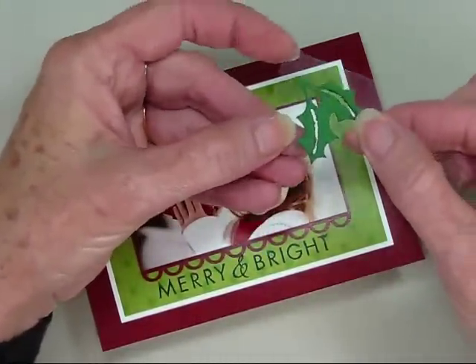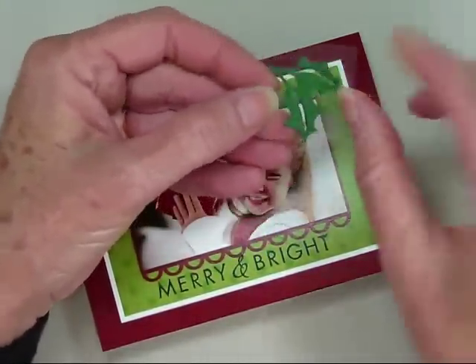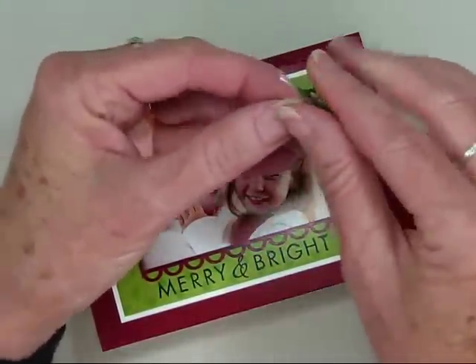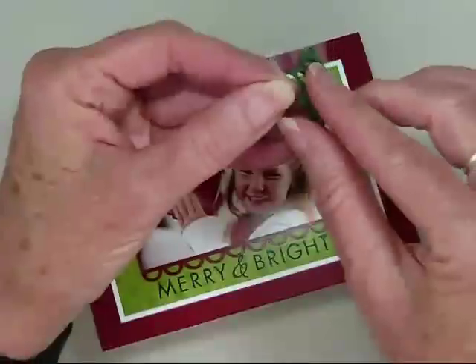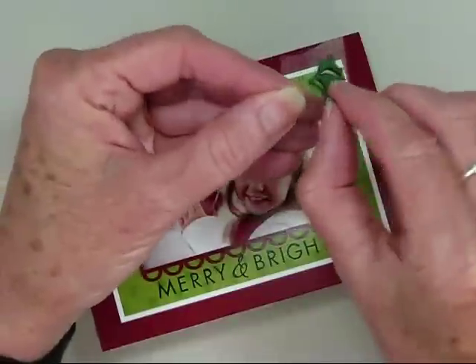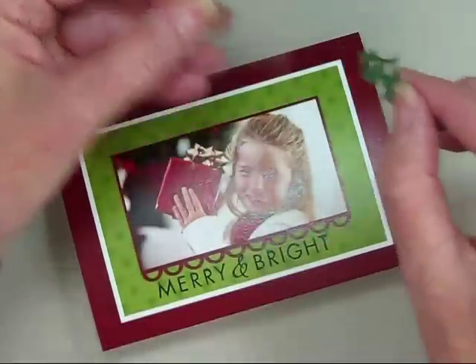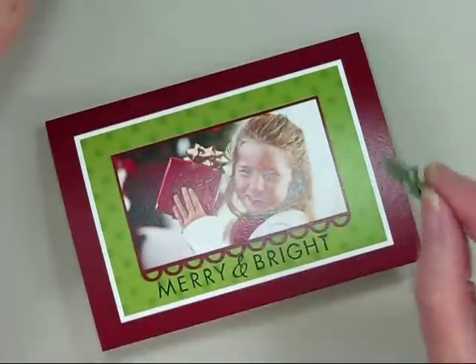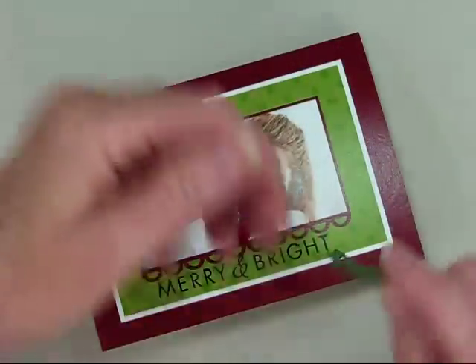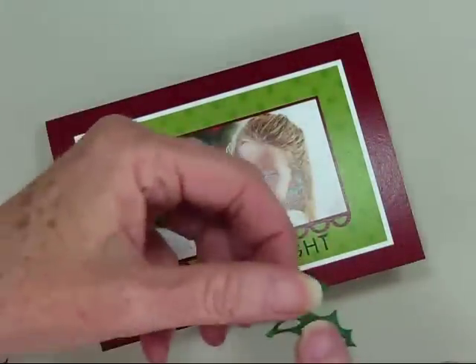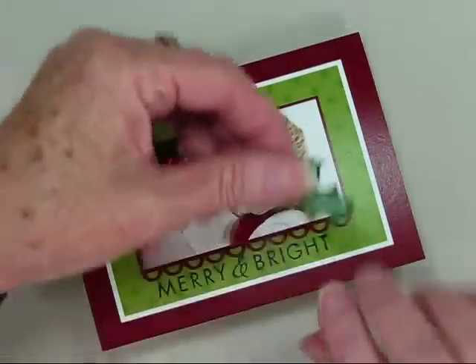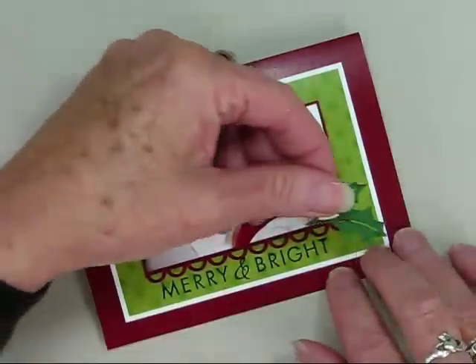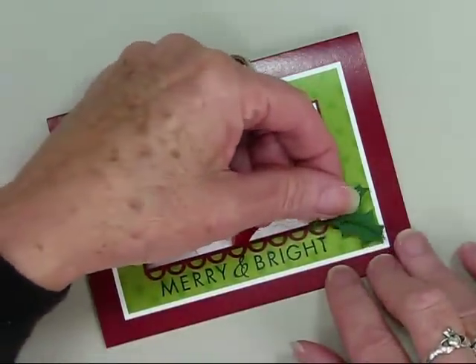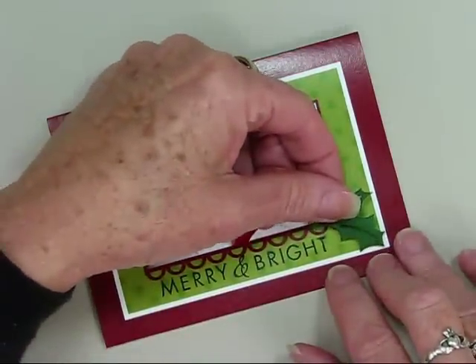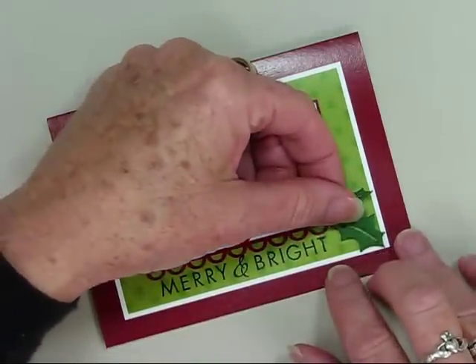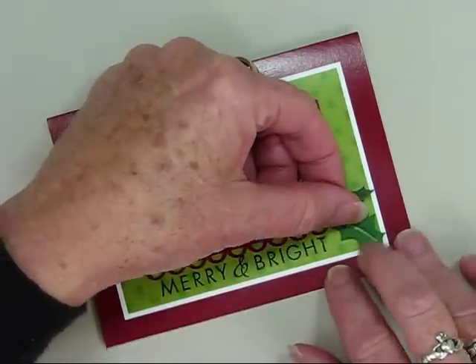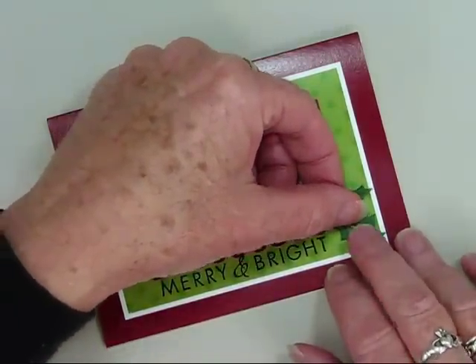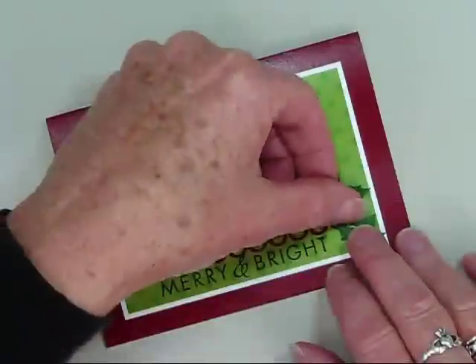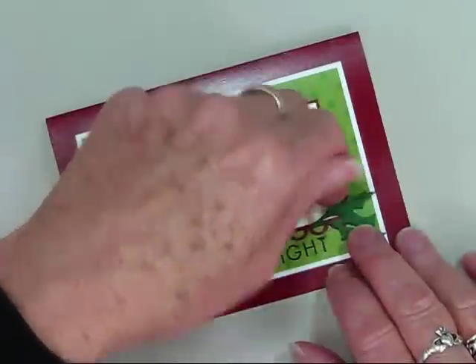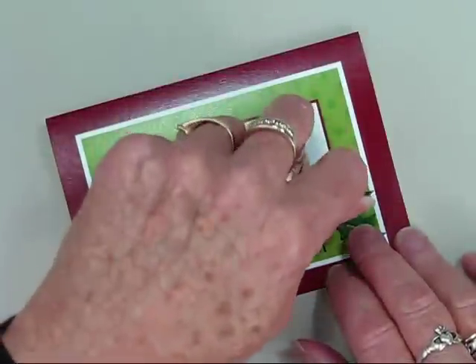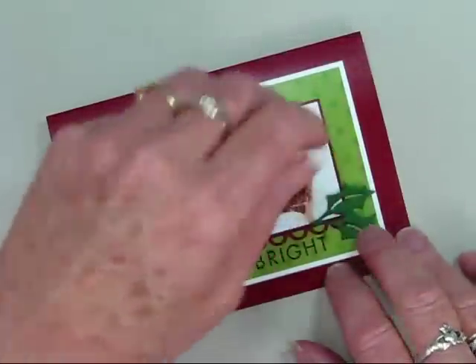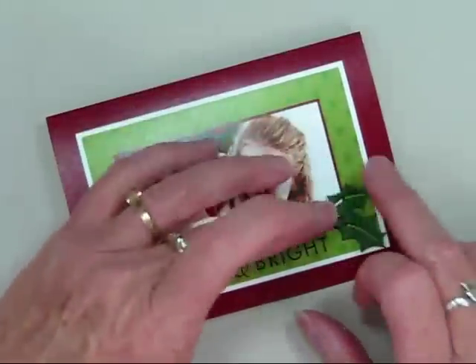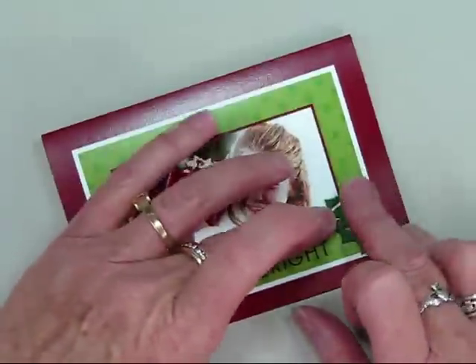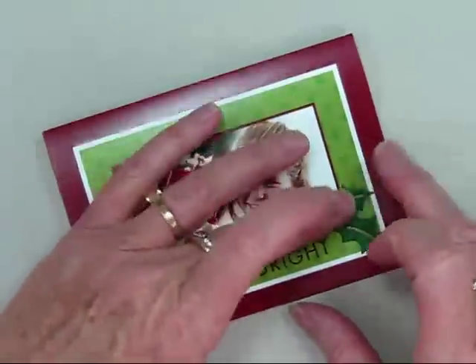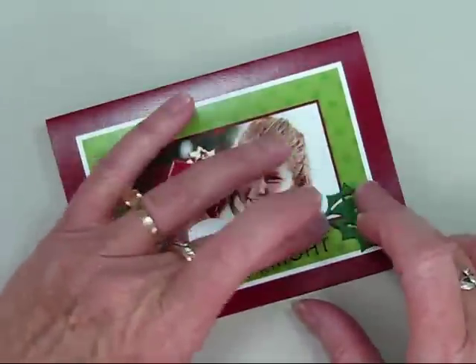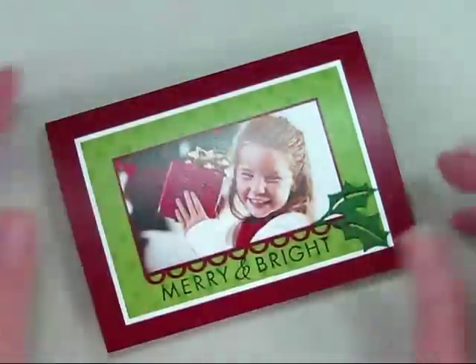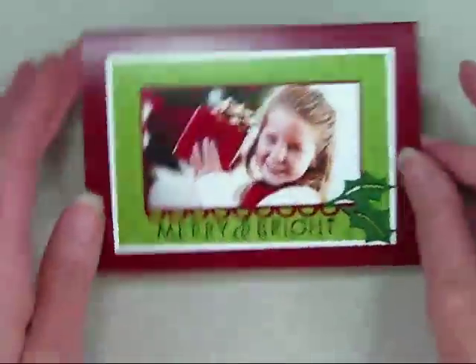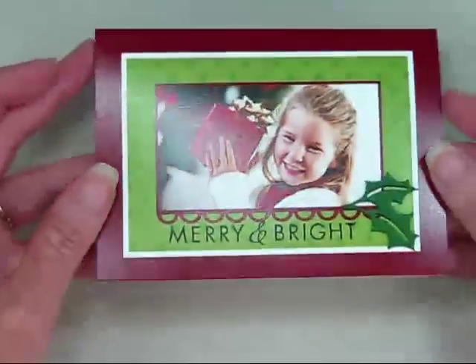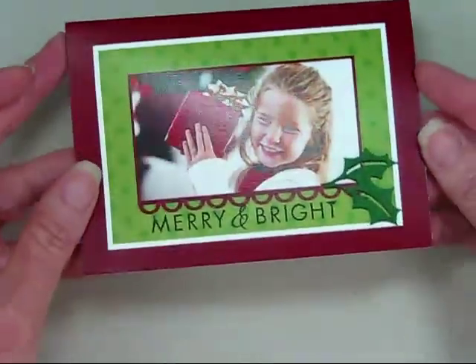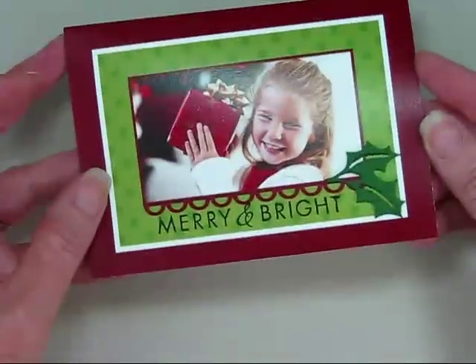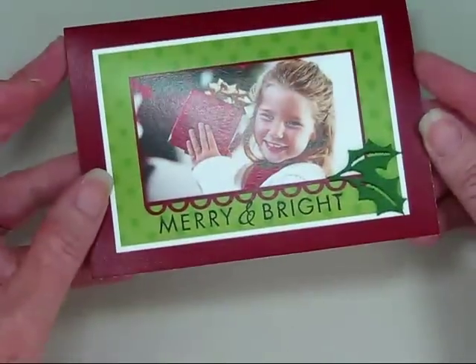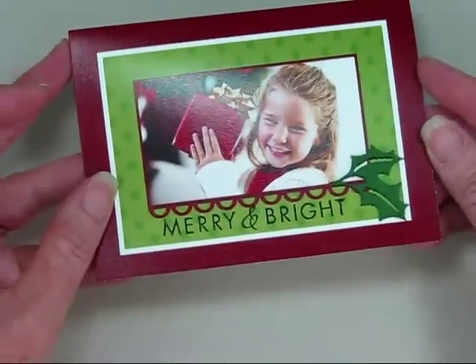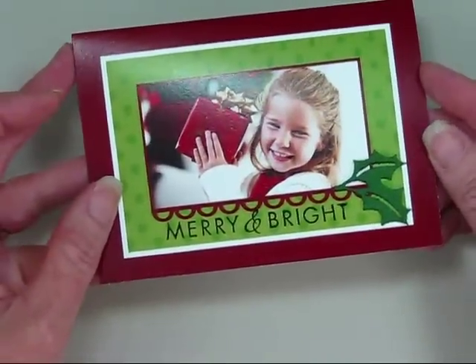These felt leaf accents already have adhesive on the back. You simply peel them from the backing sheet and place them on the card. Now that you have your felt in place, you can add frosted lace stickles and gemstones for a little sparkle.